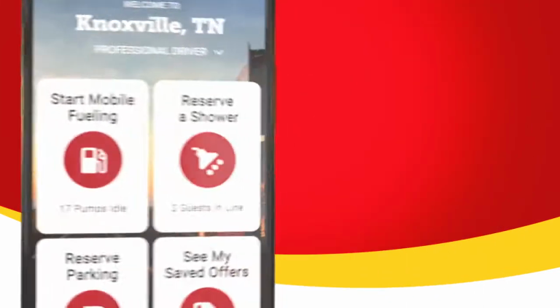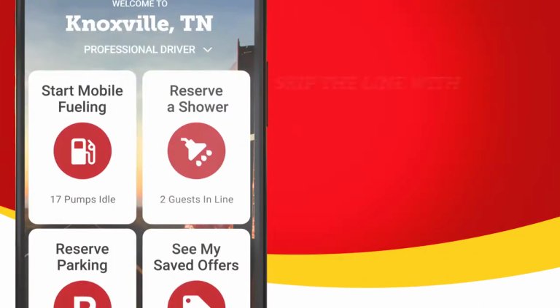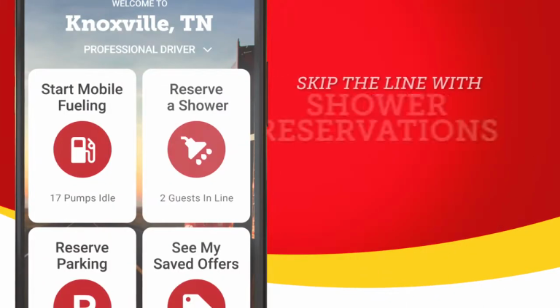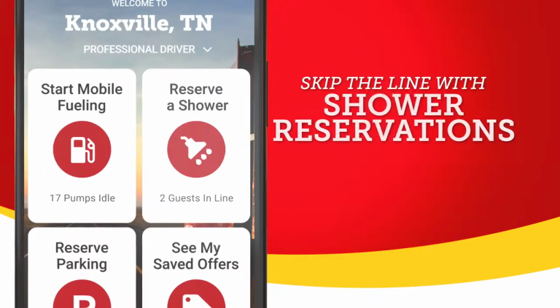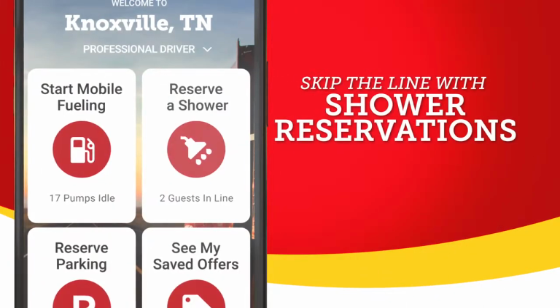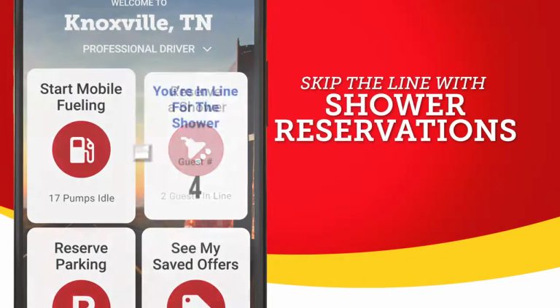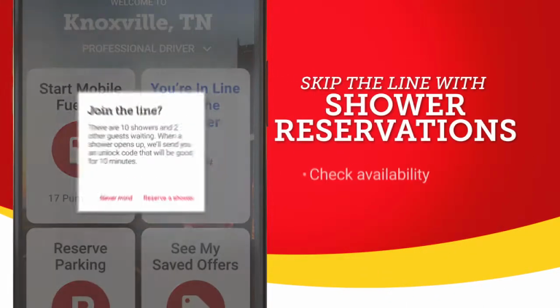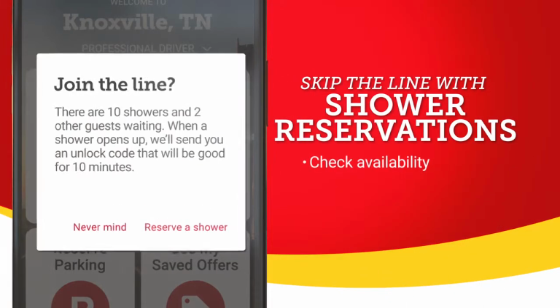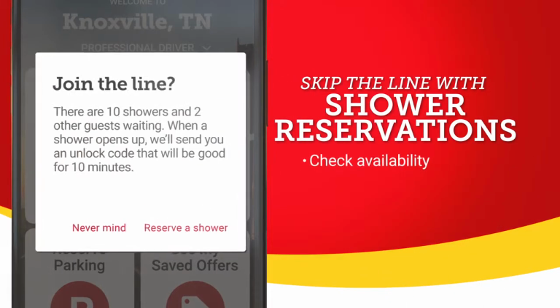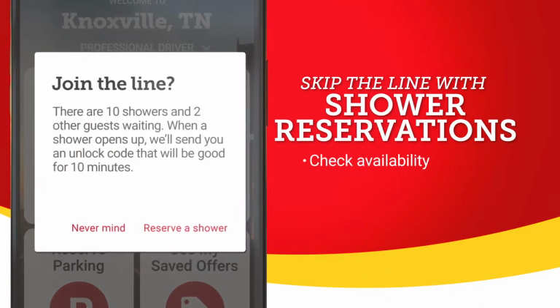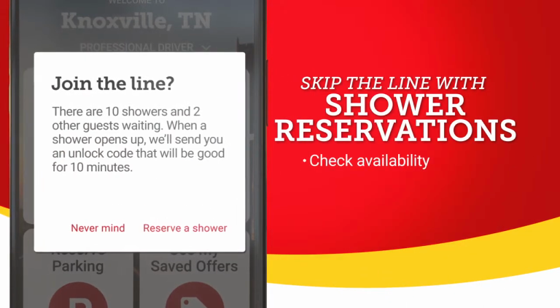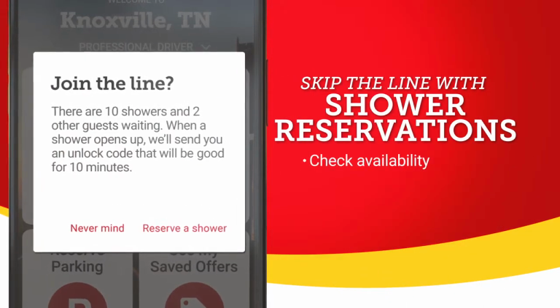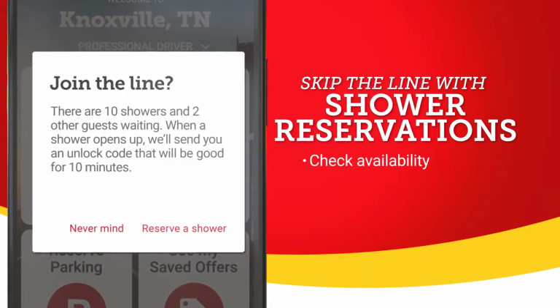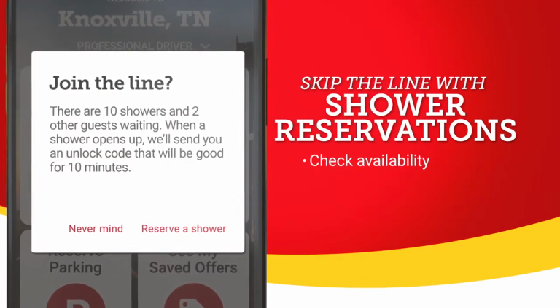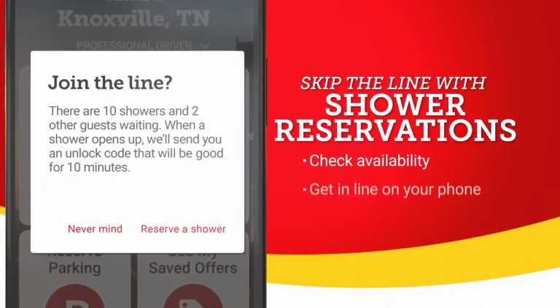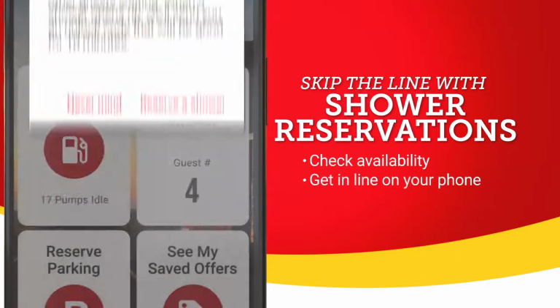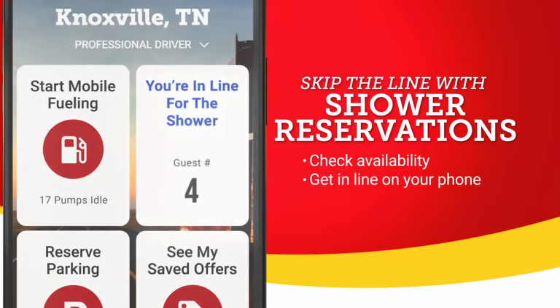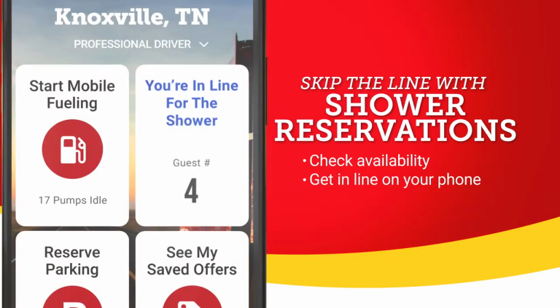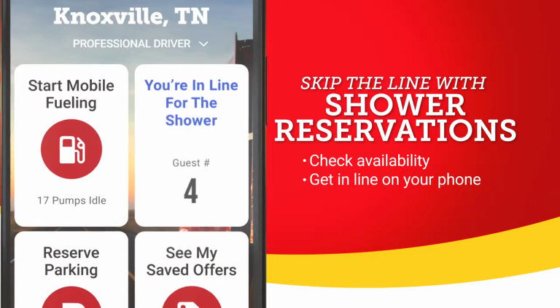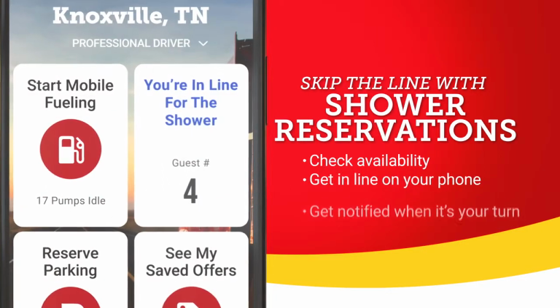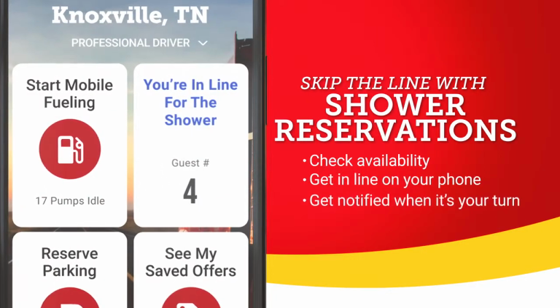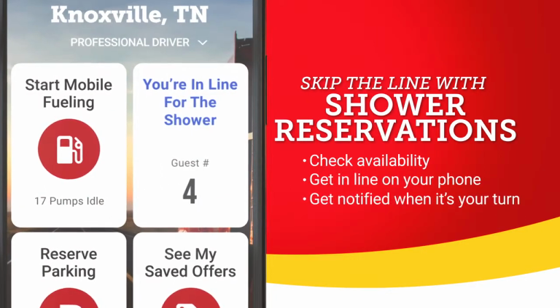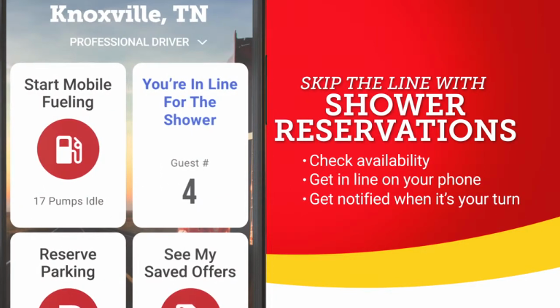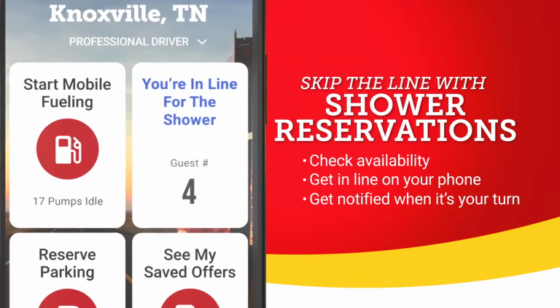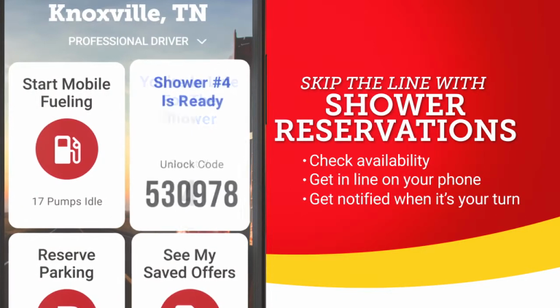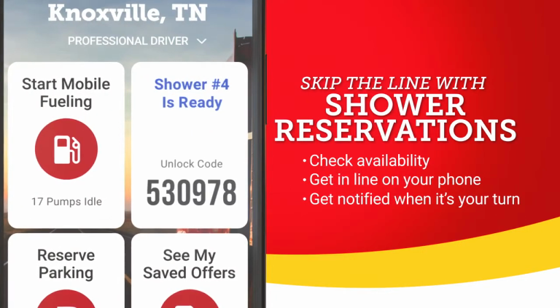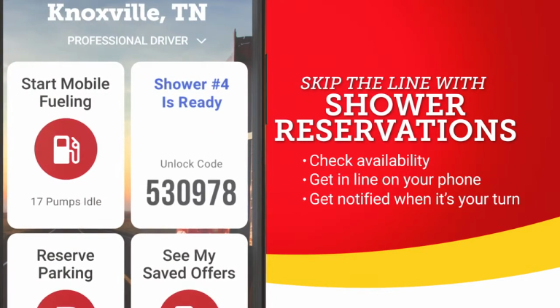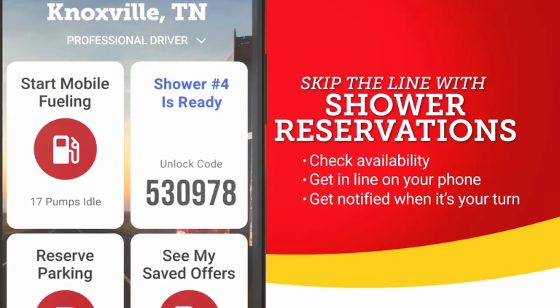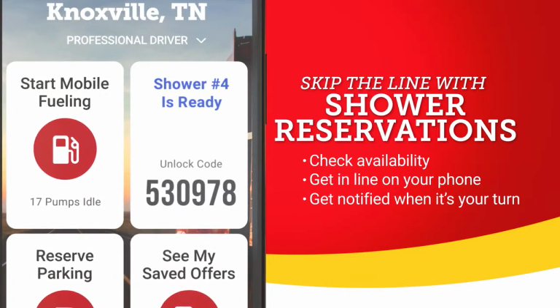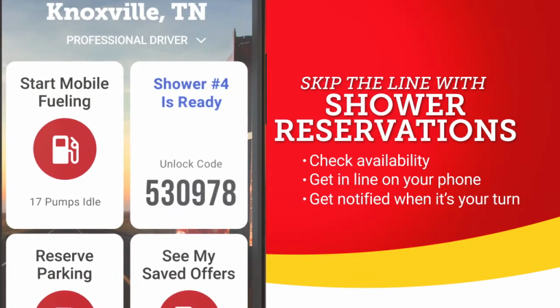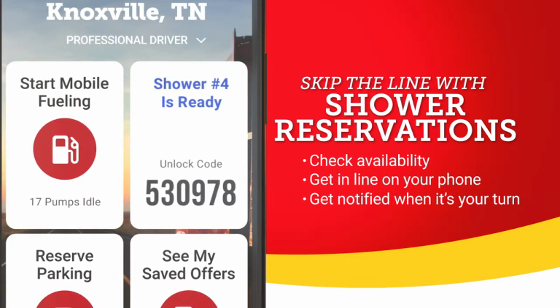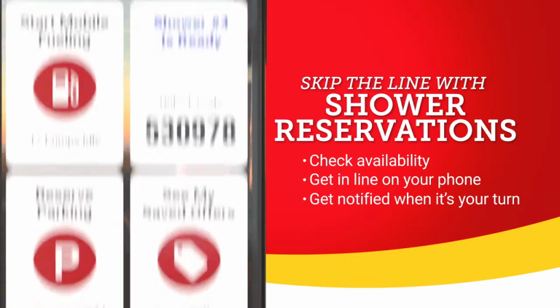With shower reservations, waiting in line is a thing of the past. You can check availability, reserve your spot from your phone, and get a notification when your shower is ready.